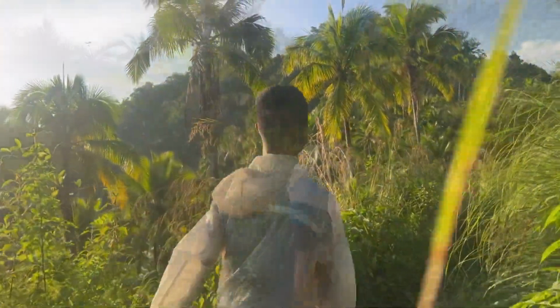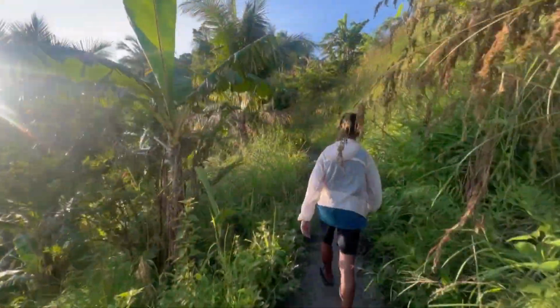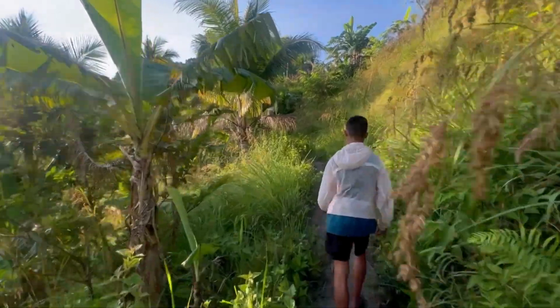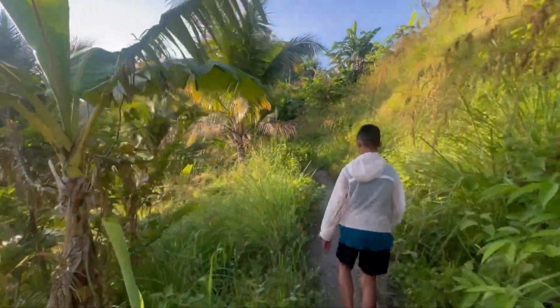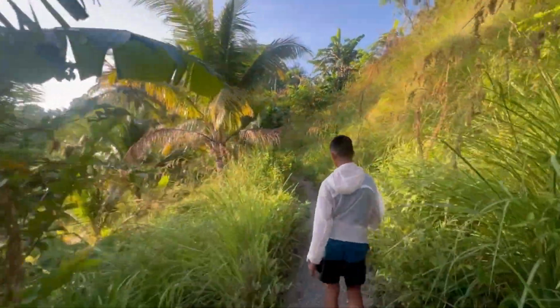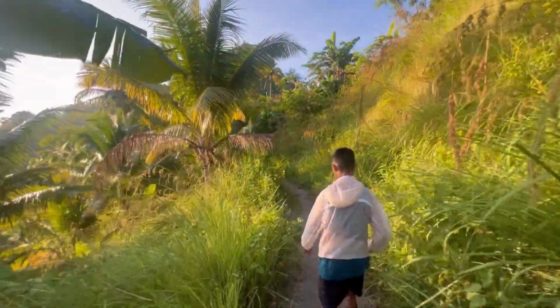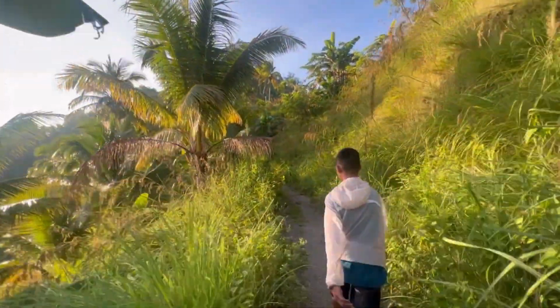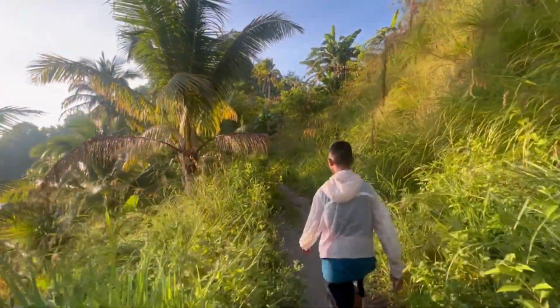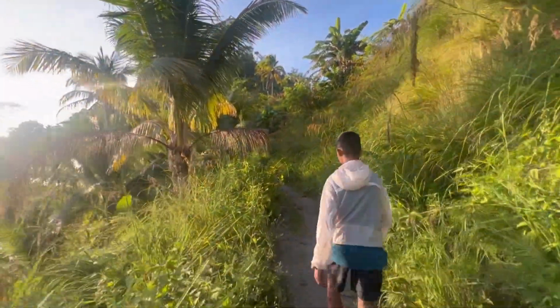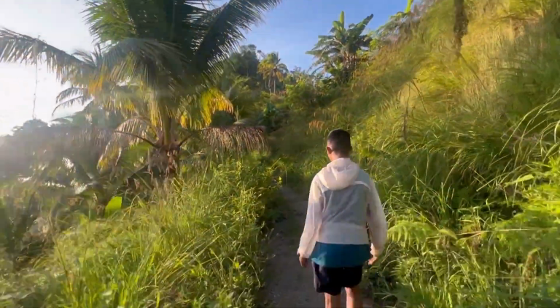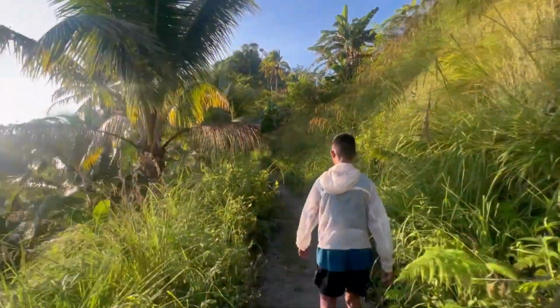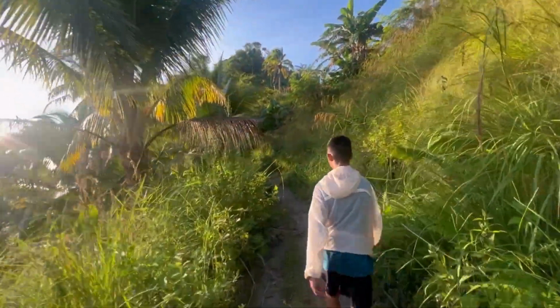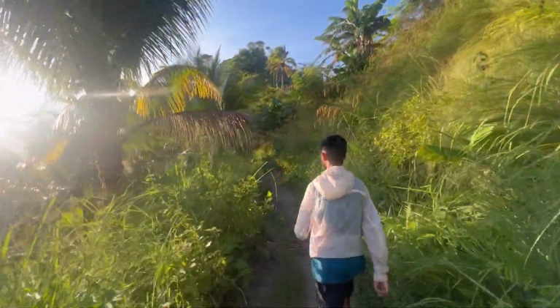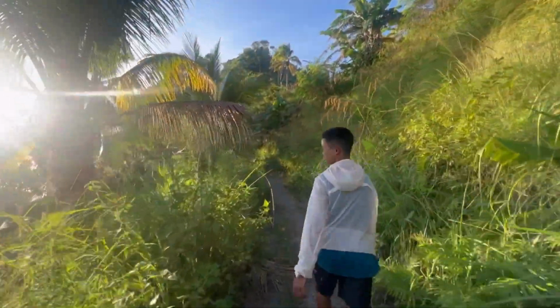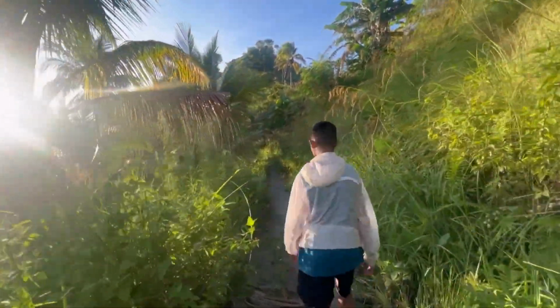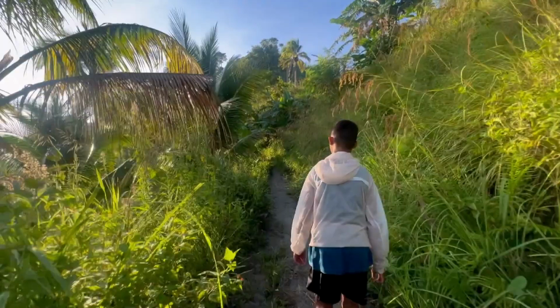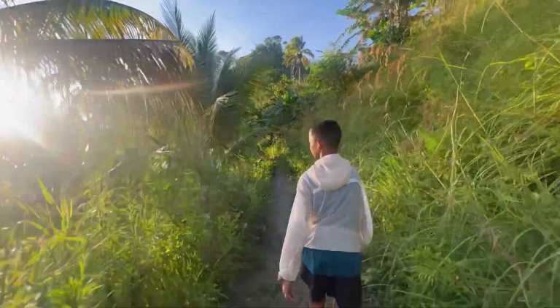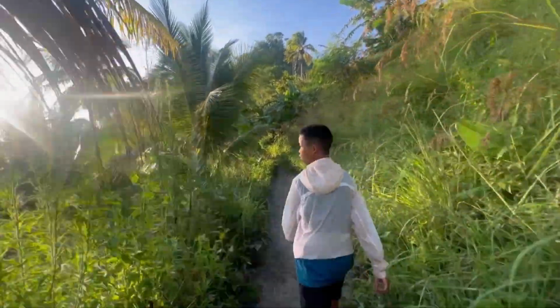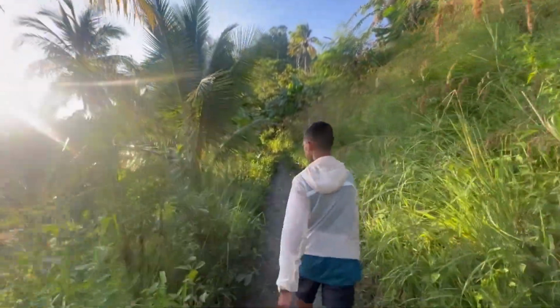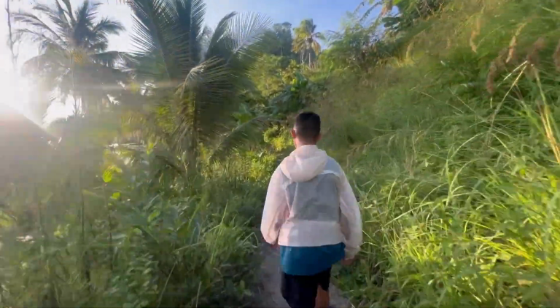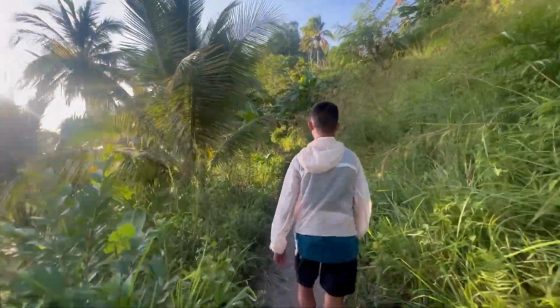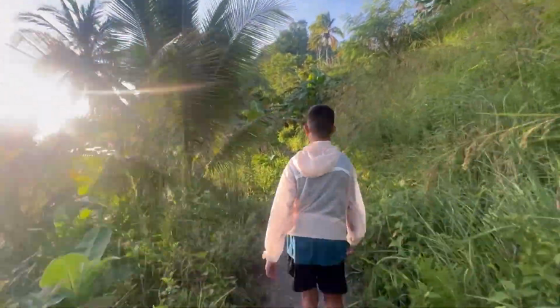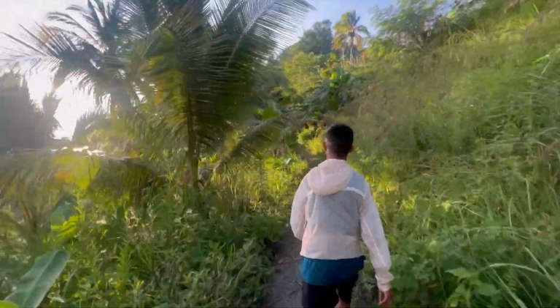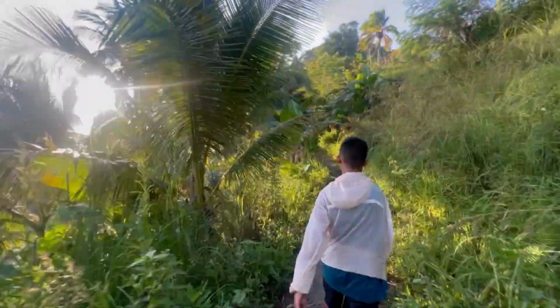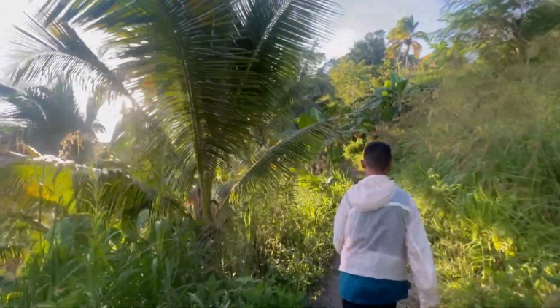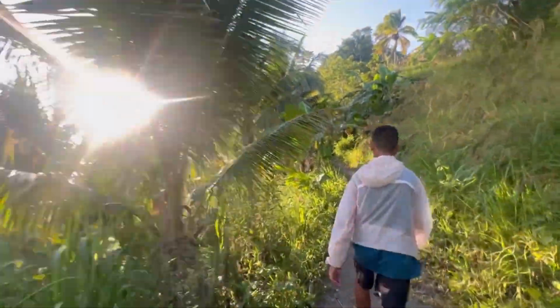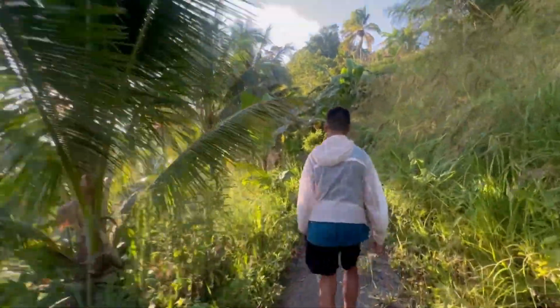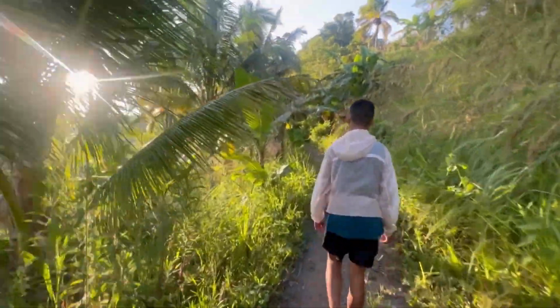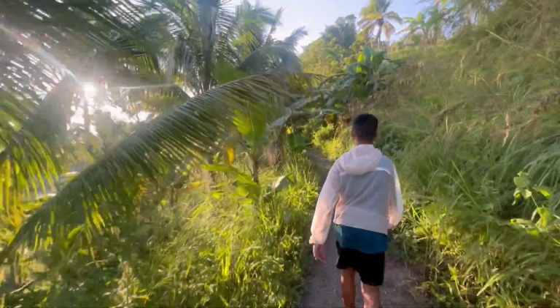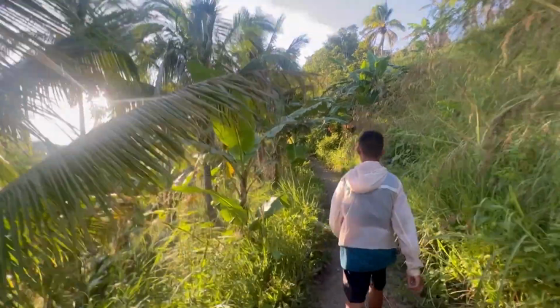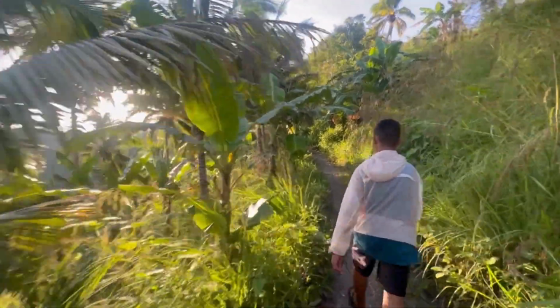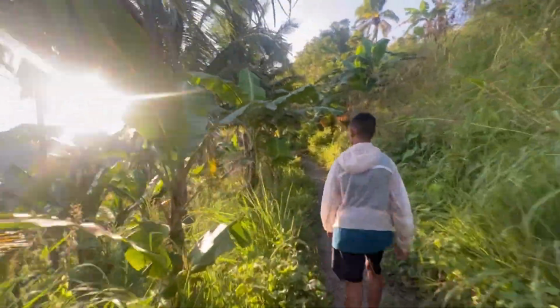Bale yung sinabi mo kanina, pag gusto mo ng sunrise dapat alas 4 yung oras ng pag-akyat para maabutan yung sunrise. Parang medyo huli na pala kami — halas 6 na.